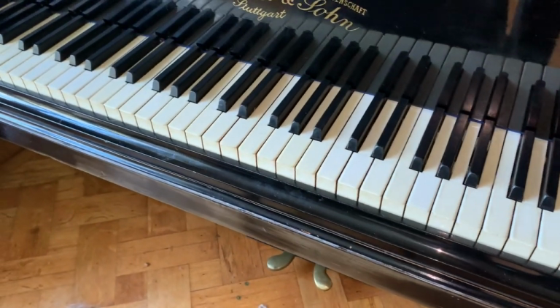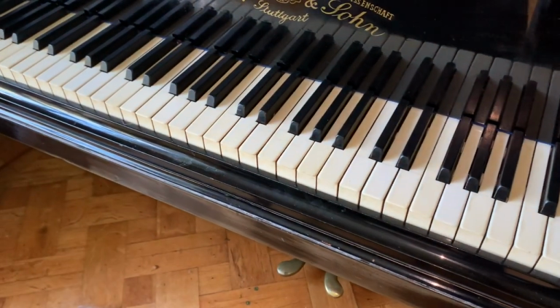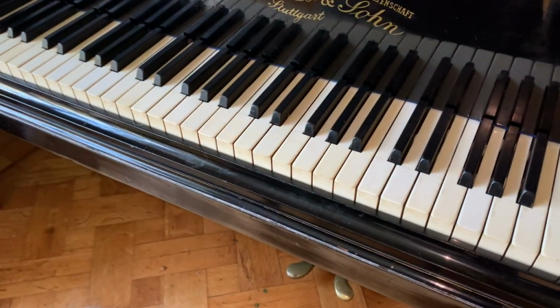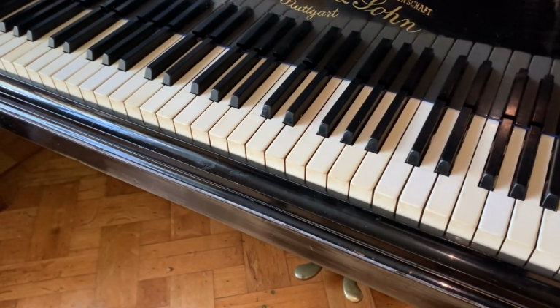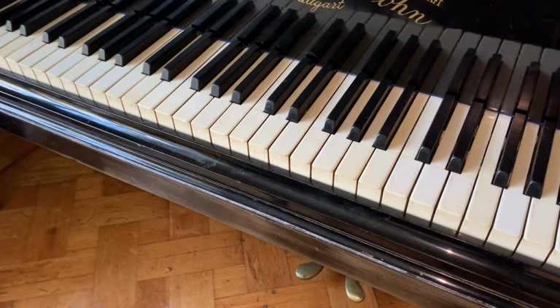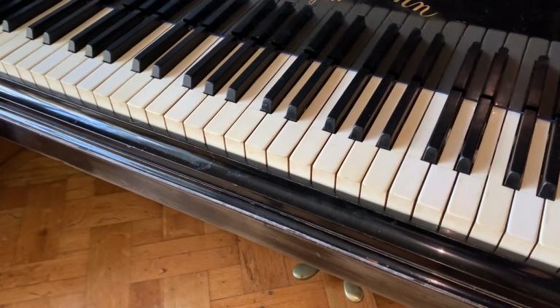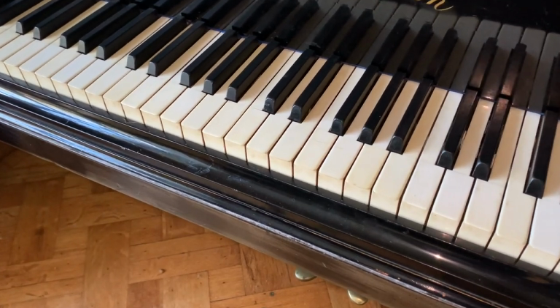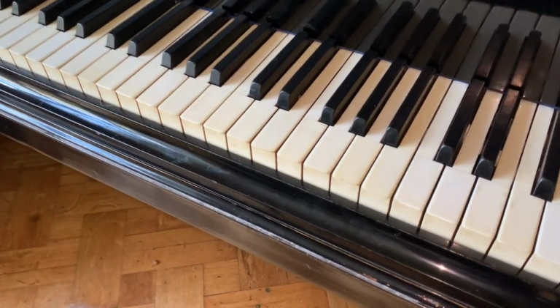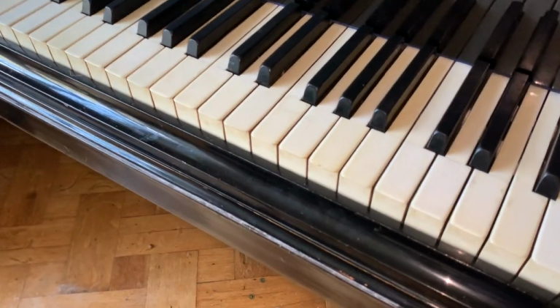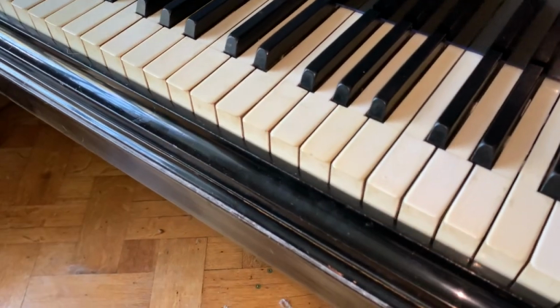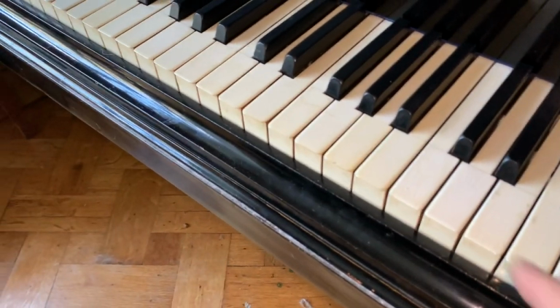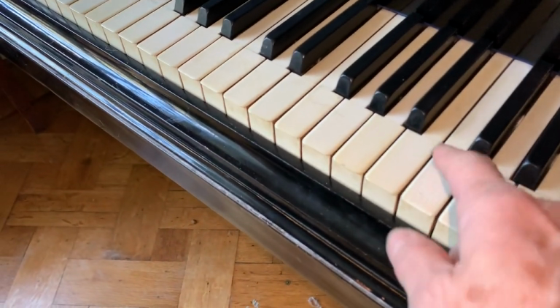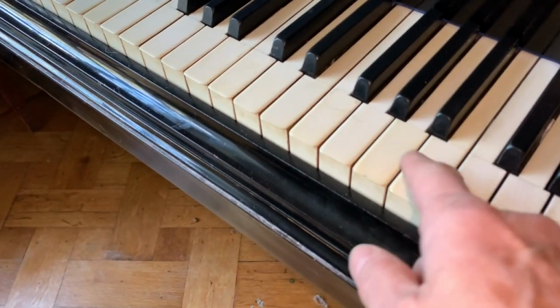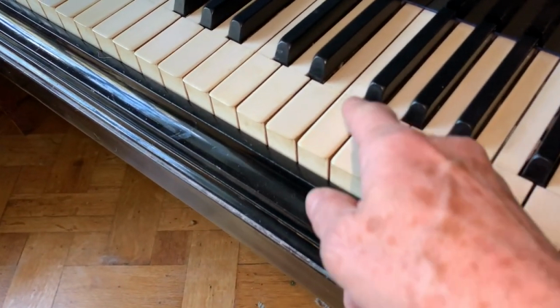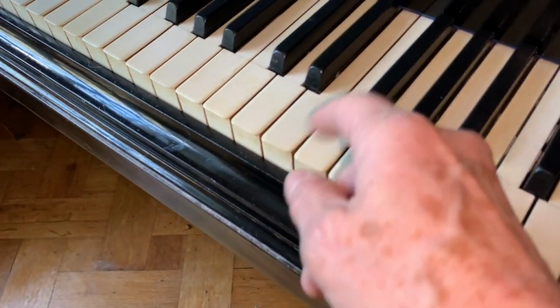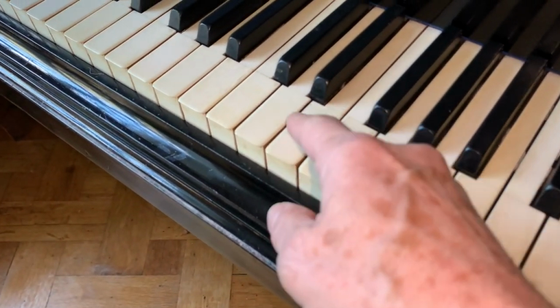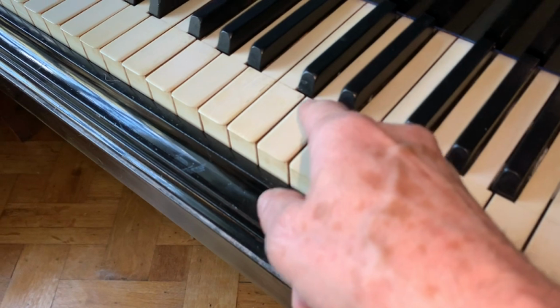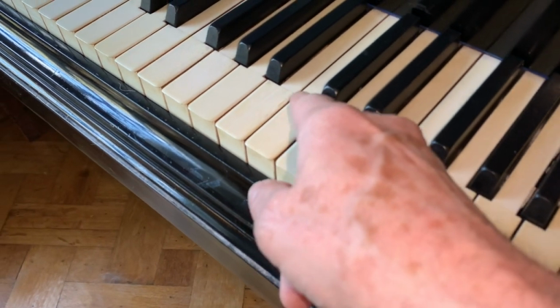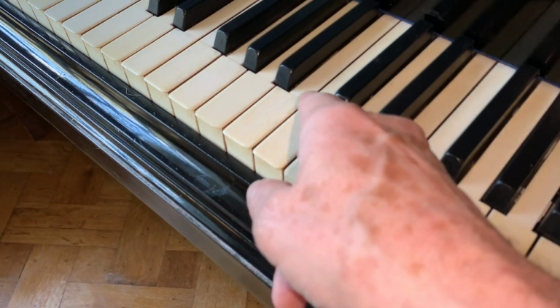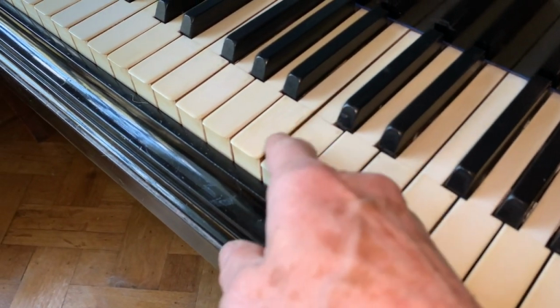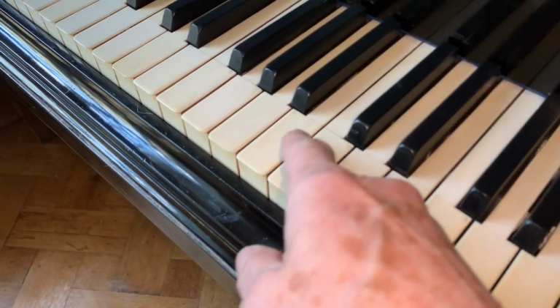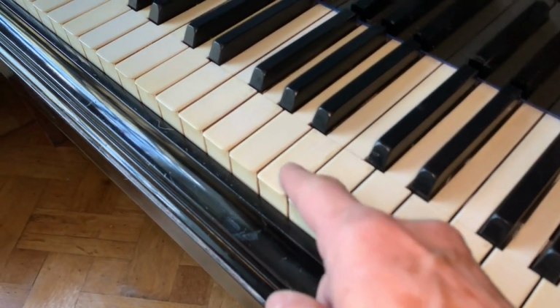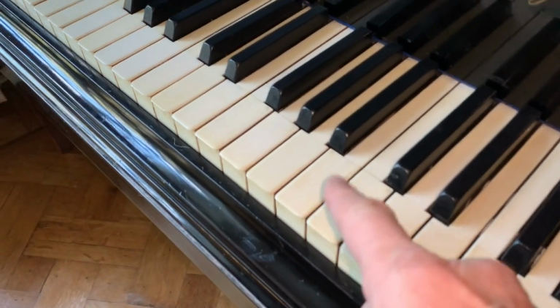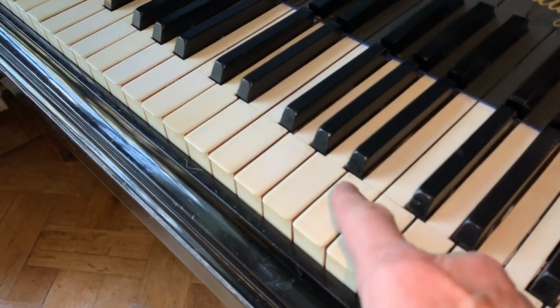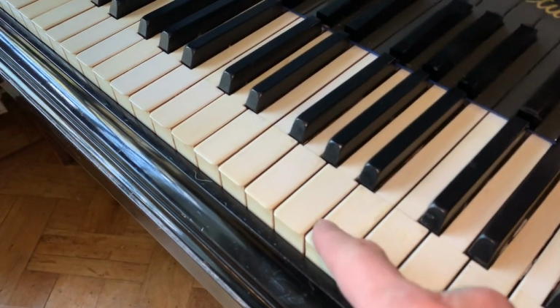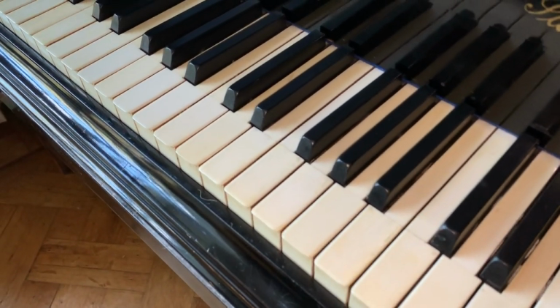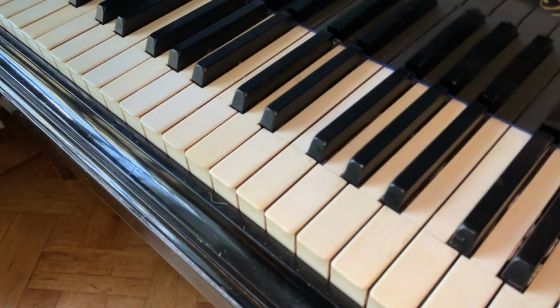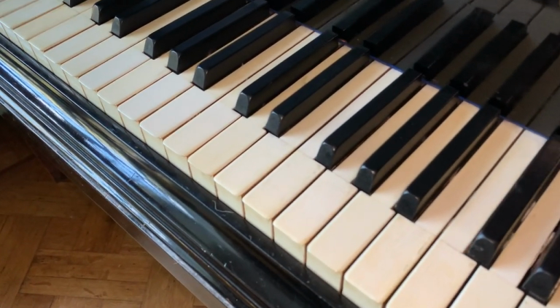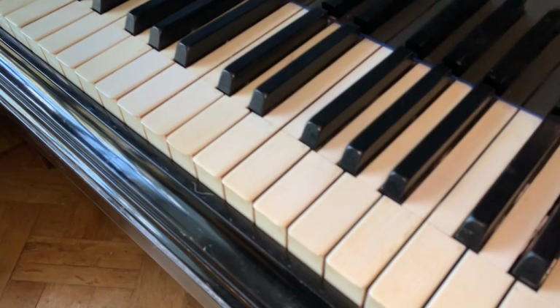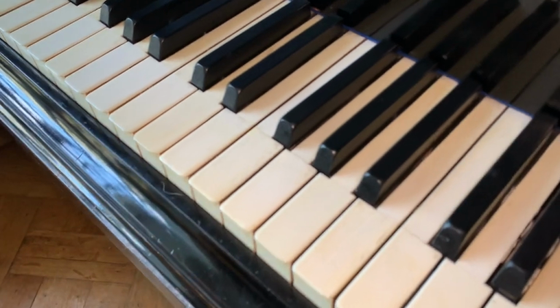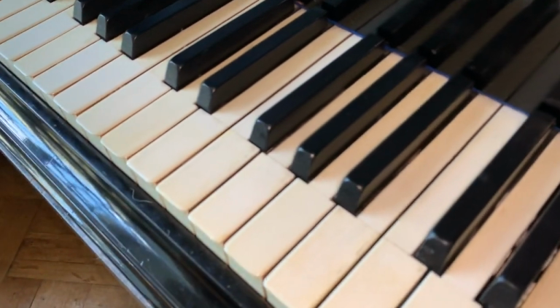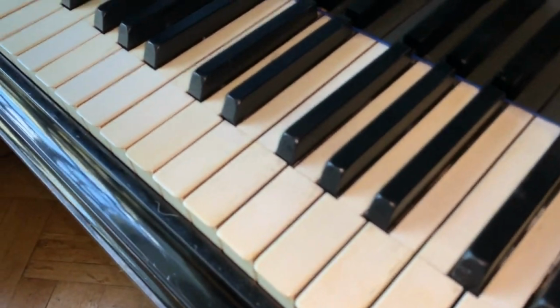Obviously some musicians might need 88 keys, but it has ivories and they're in quite good condition. They're not perfect and we'll probably try and make them slightly less yellow by buffing them, although they are quite shiny already.